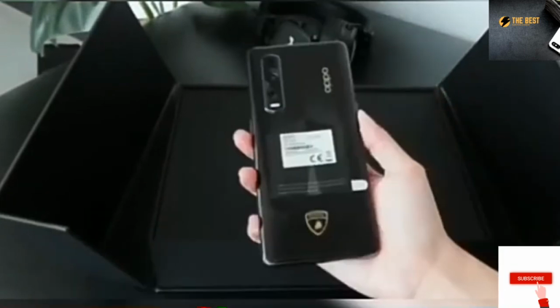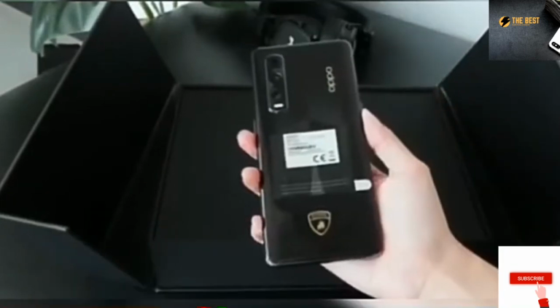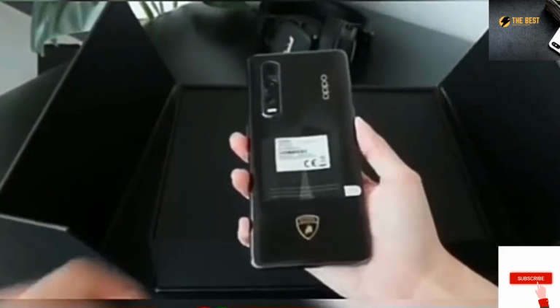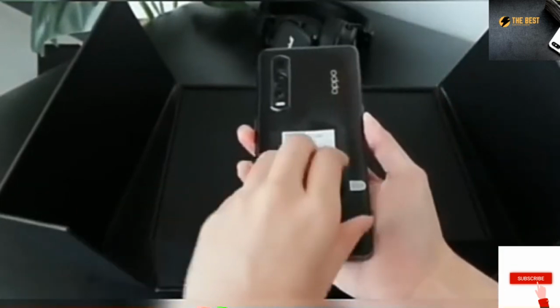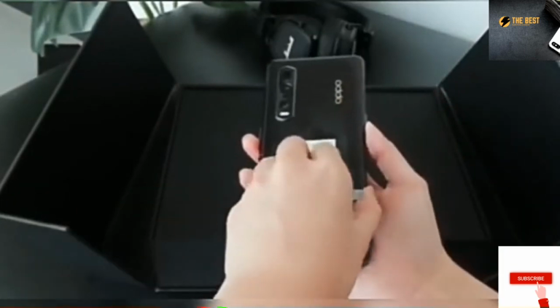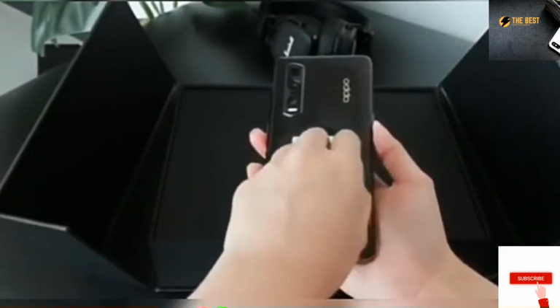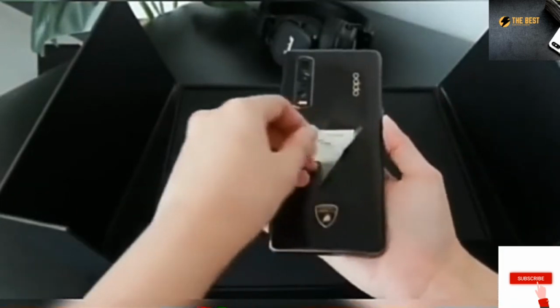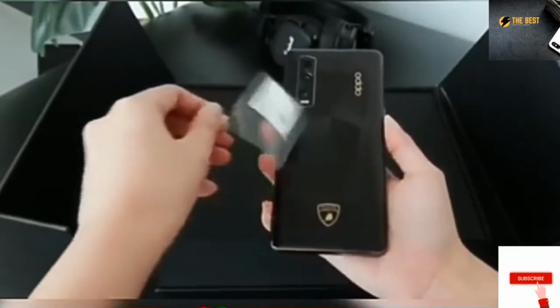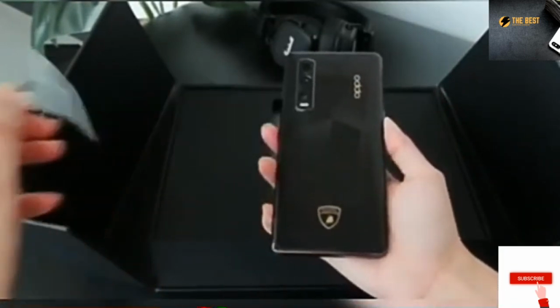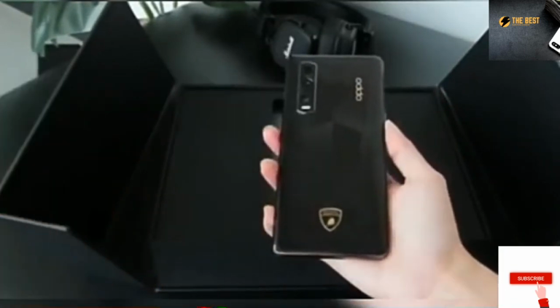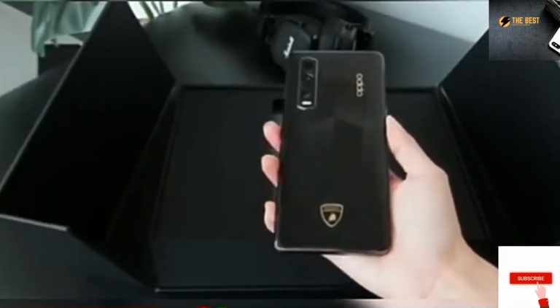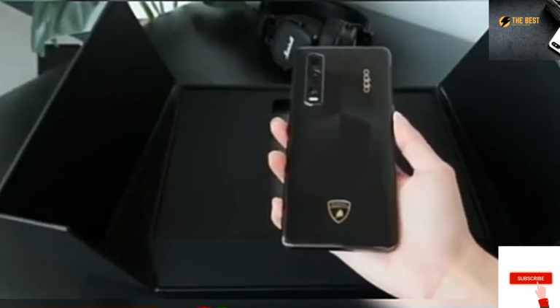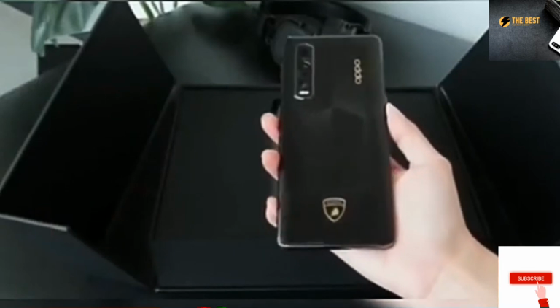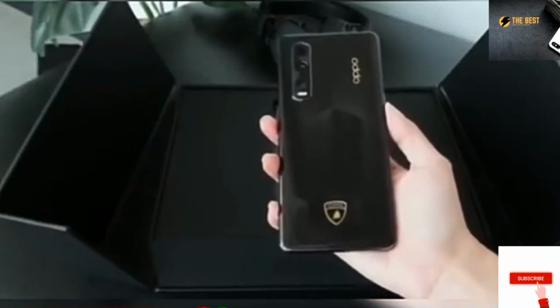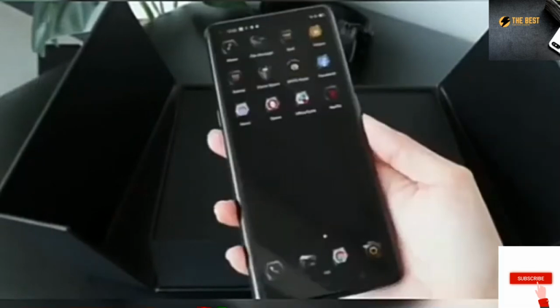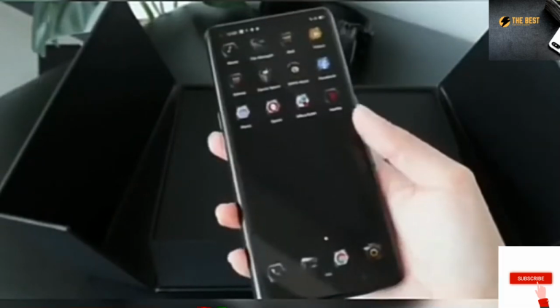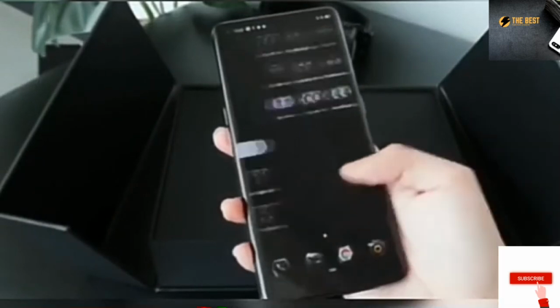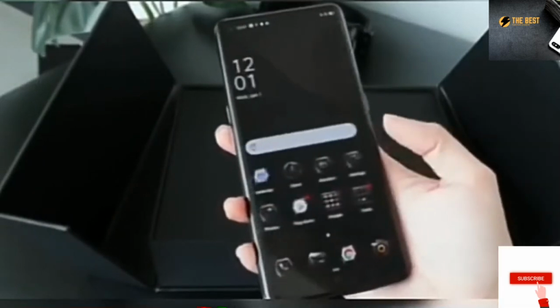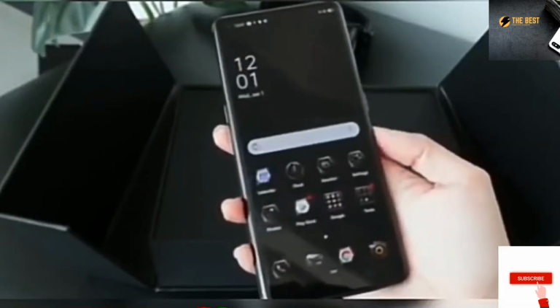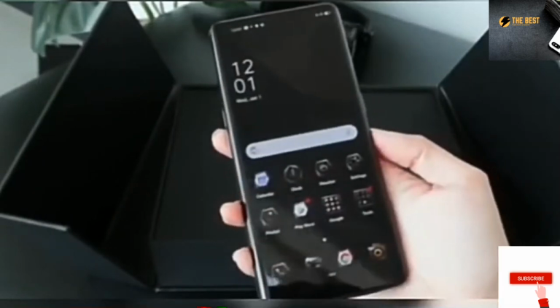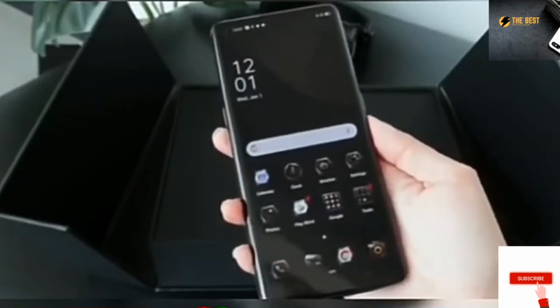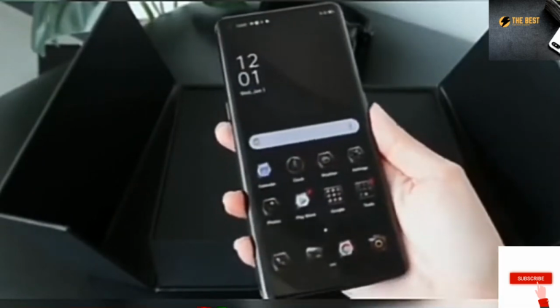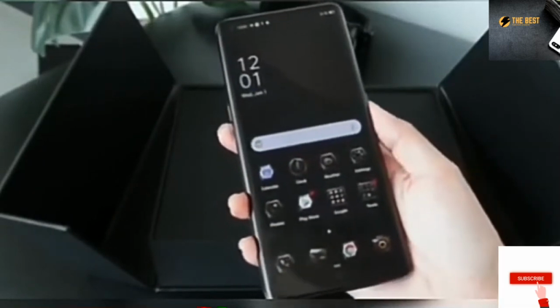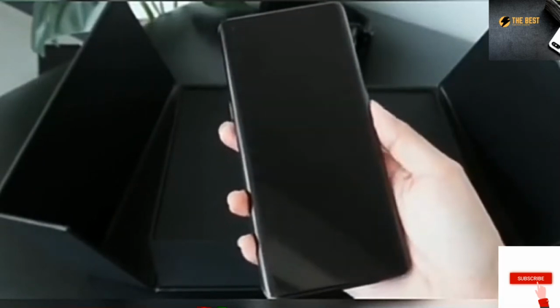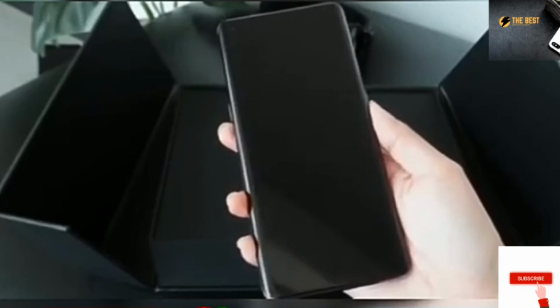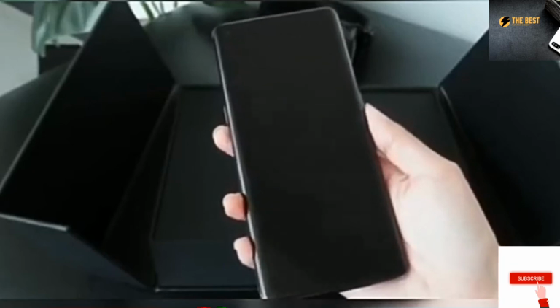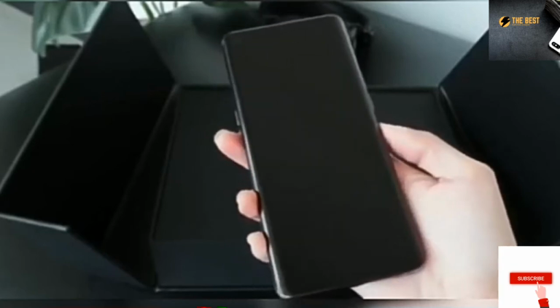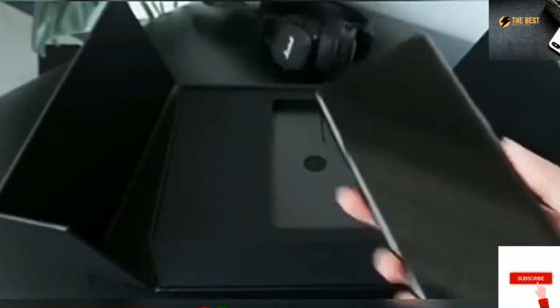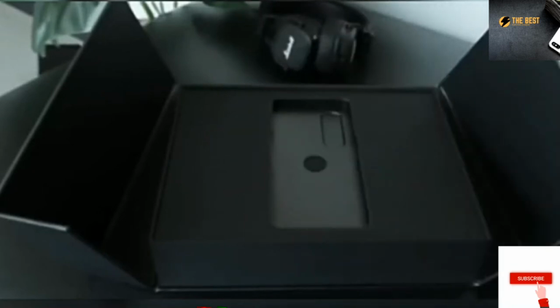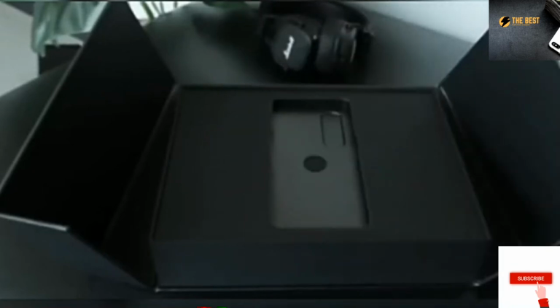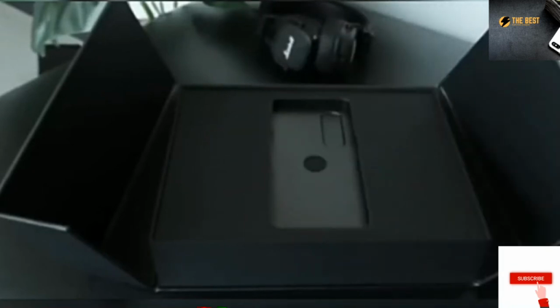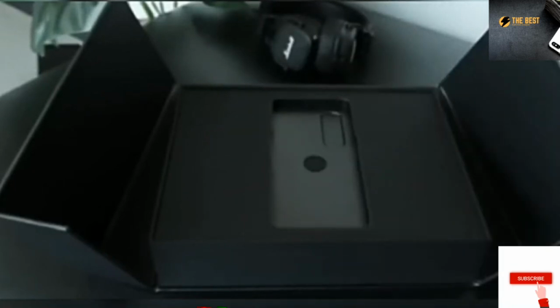So there are significant improvements compared to the first design they did for the Find X, and I like it. Even the theme blends well, and it truly screams Lamborghini. But let's talk more about that later — let's see the other things included.